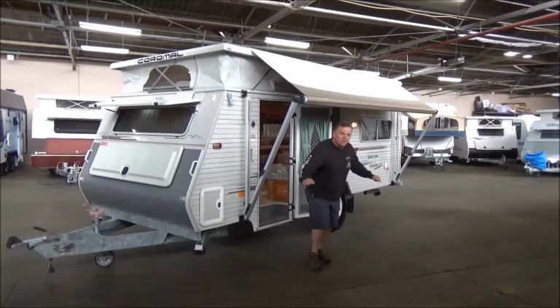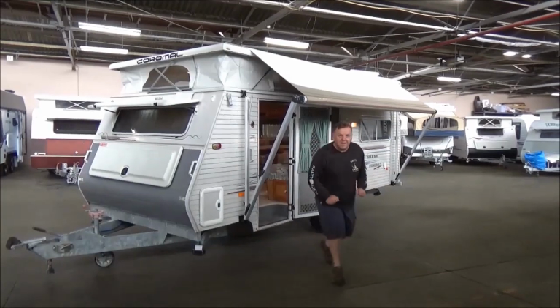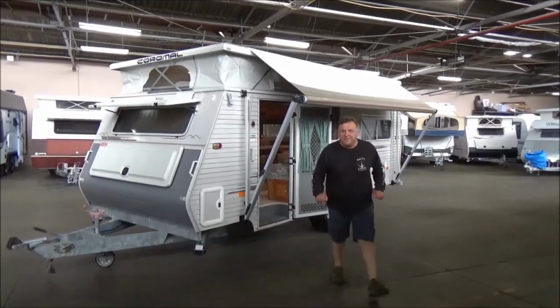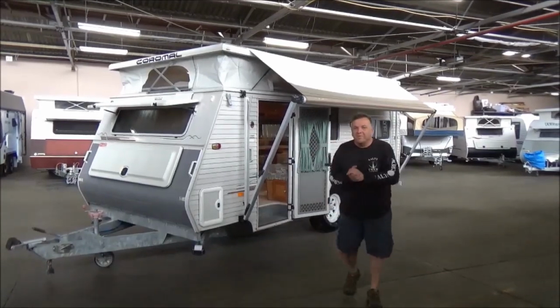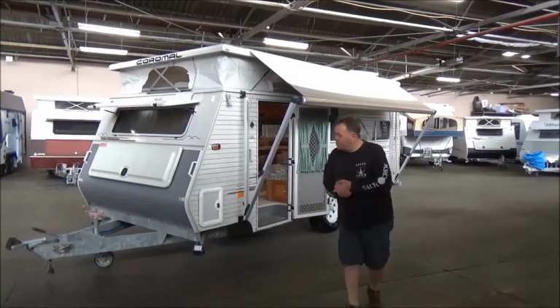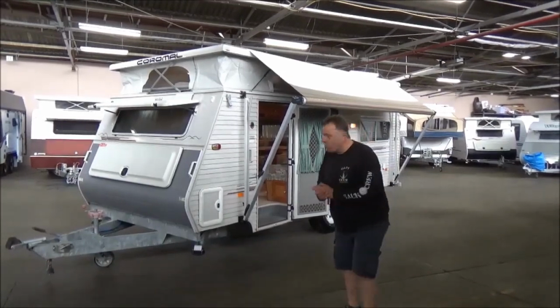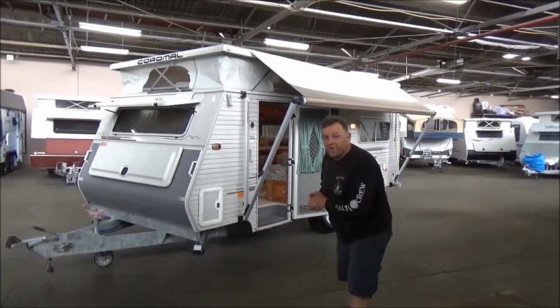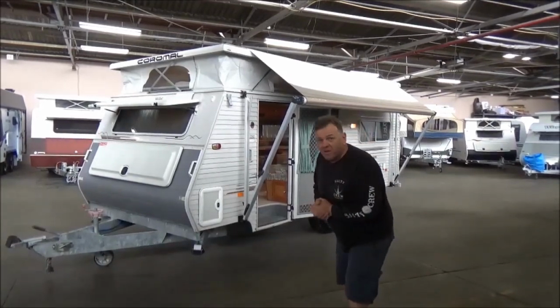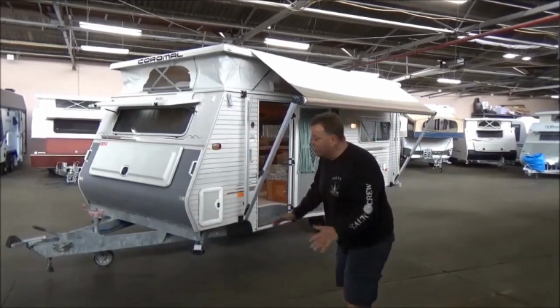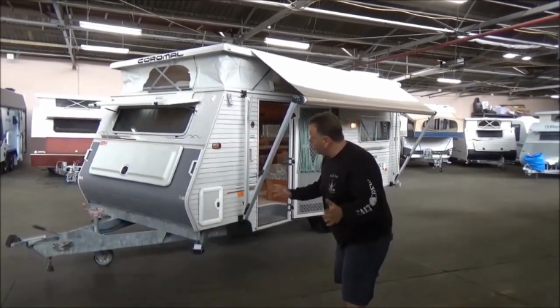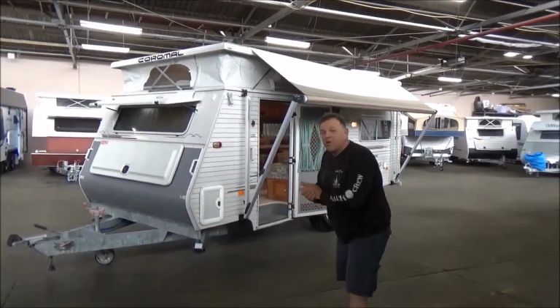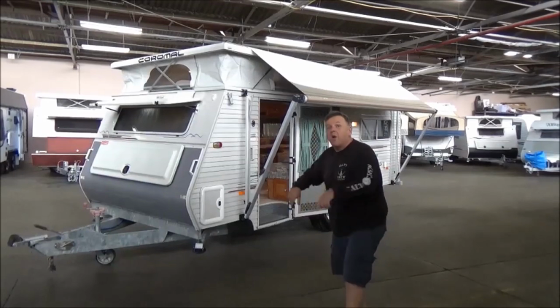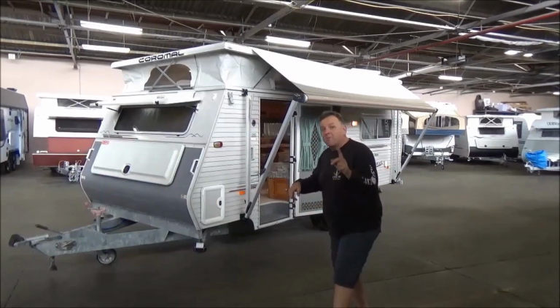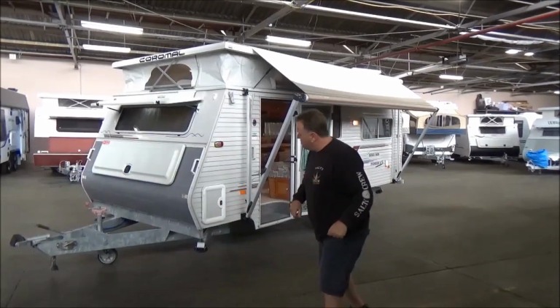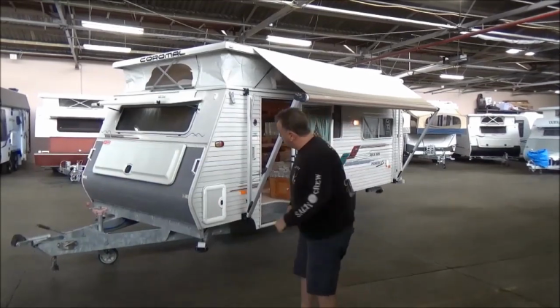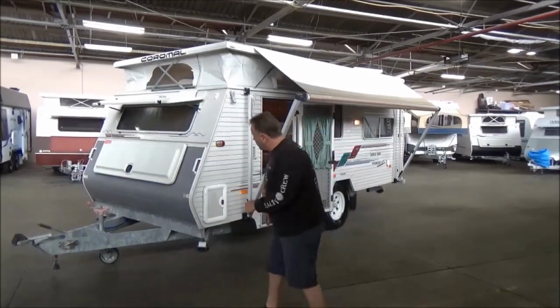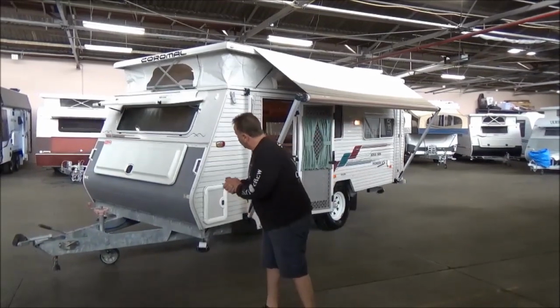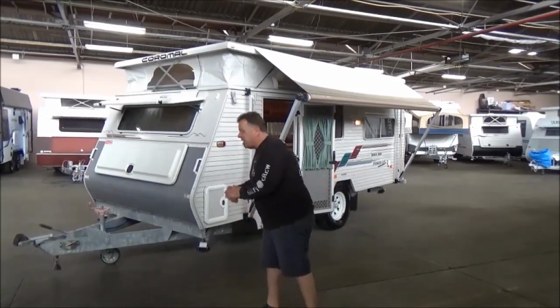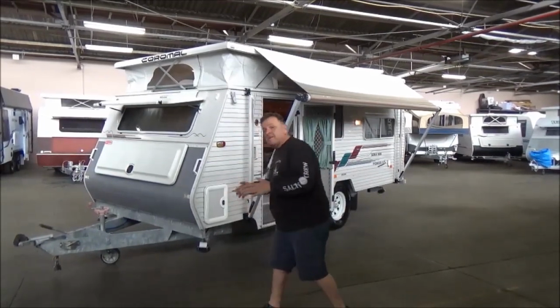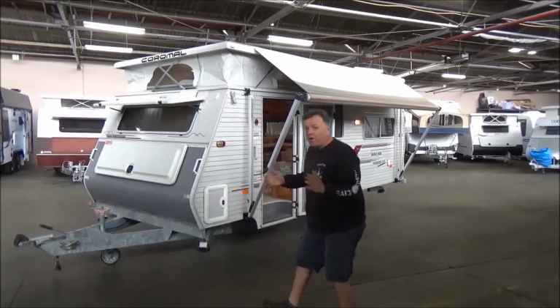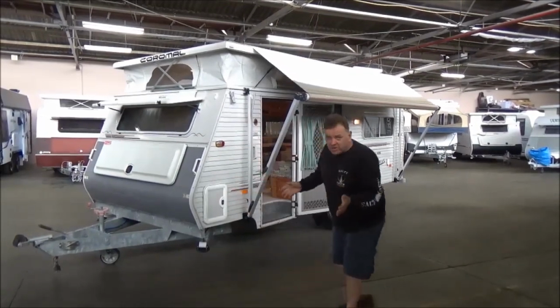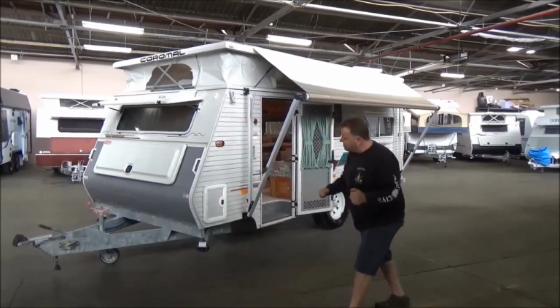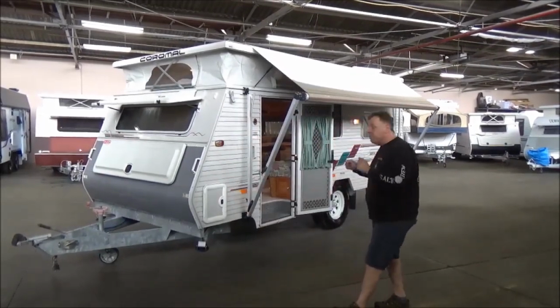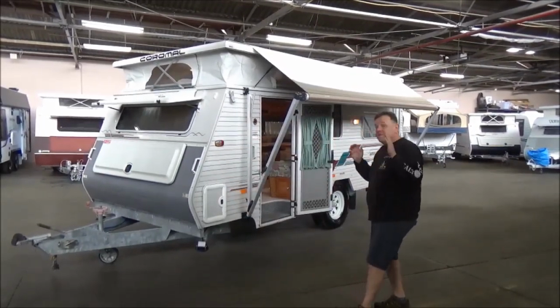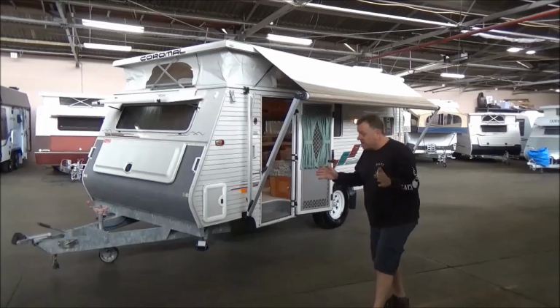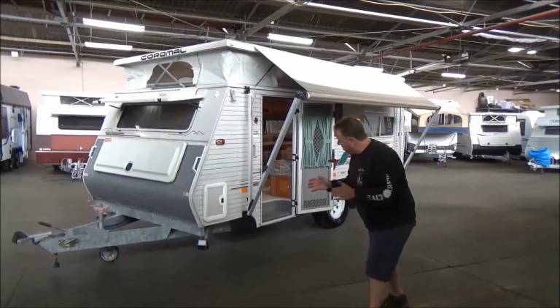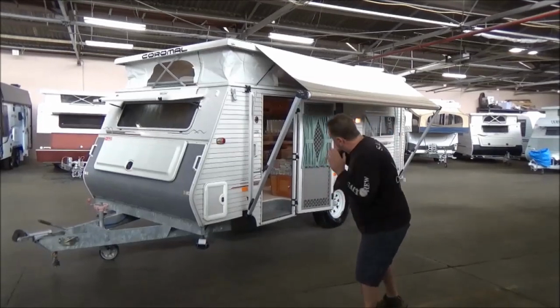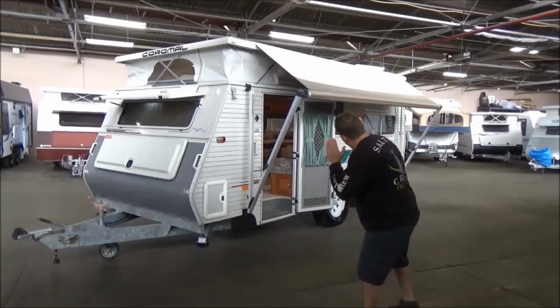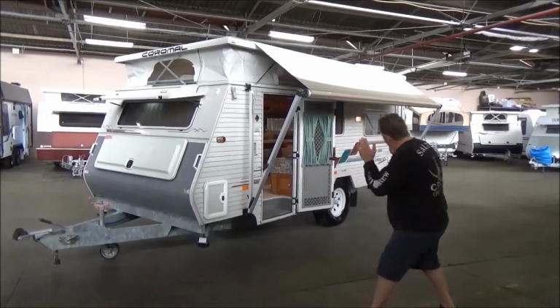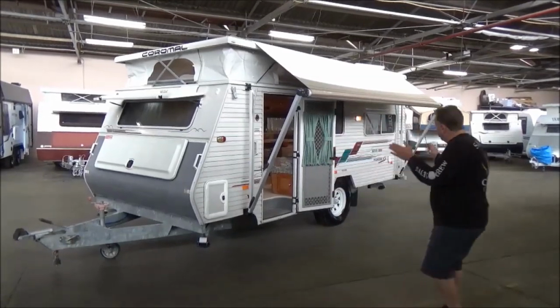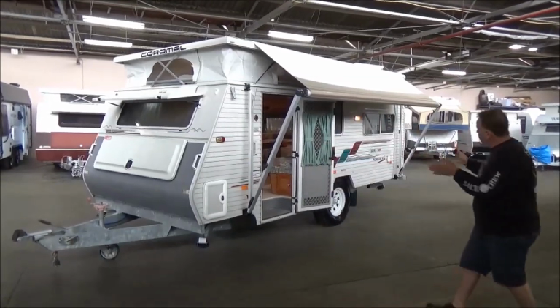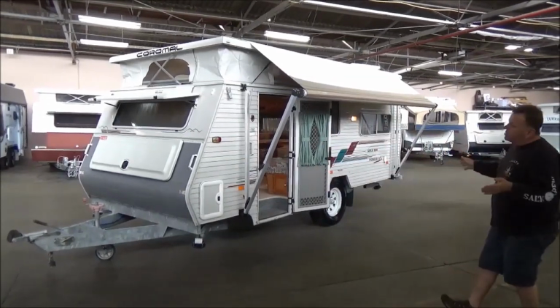Hello campers, welcome back to Metro RV. We've got our Friday morning, one month before Christmas special — highly sought-after, and I mean highly sought-after, off-road Coral Pop Top.